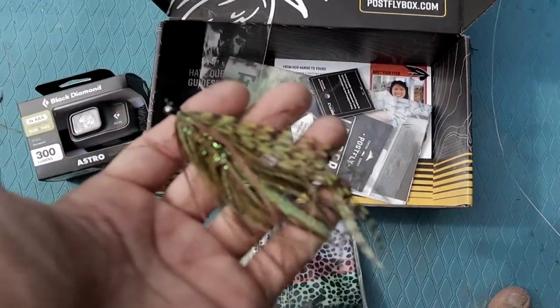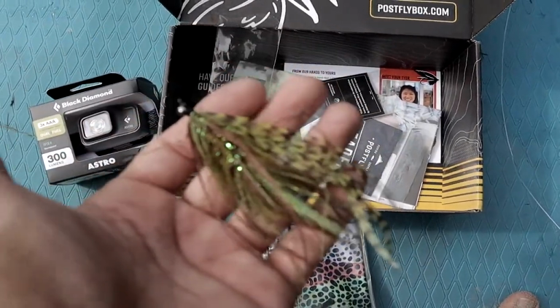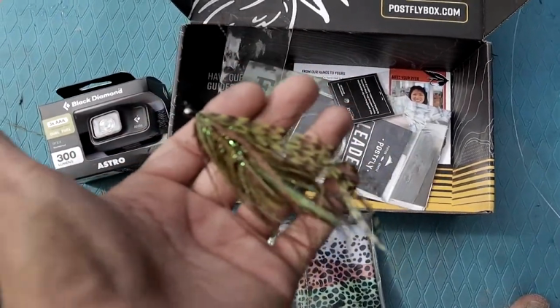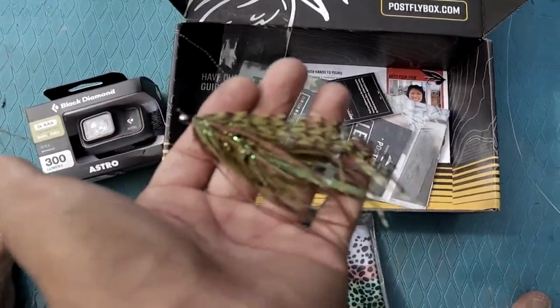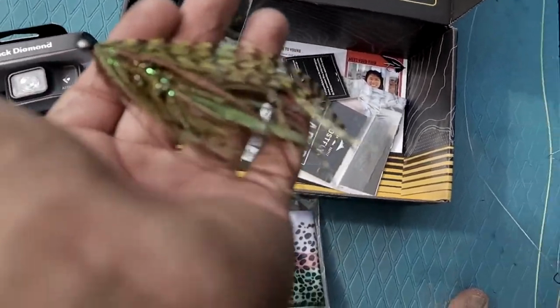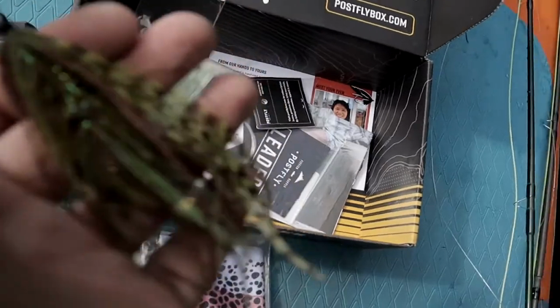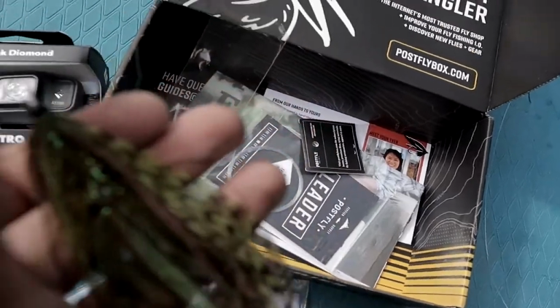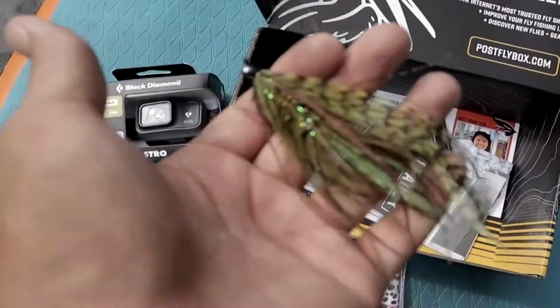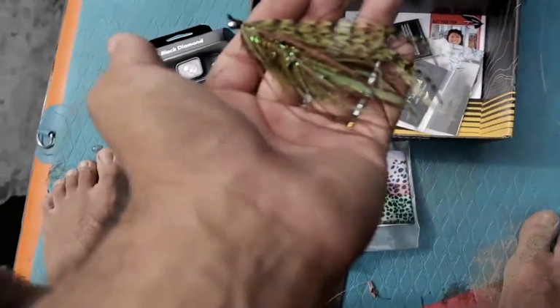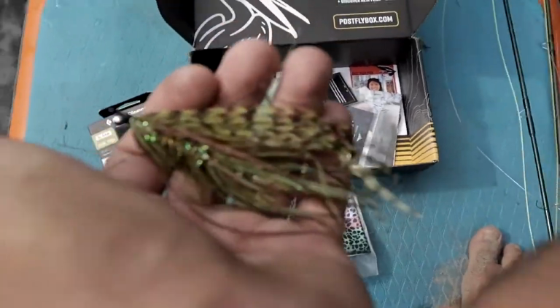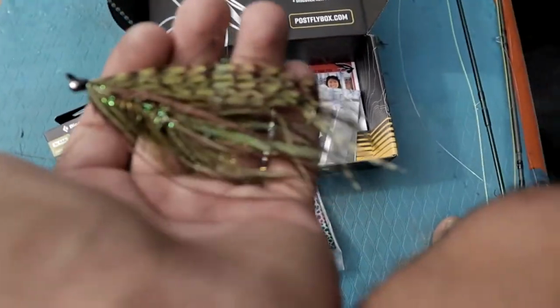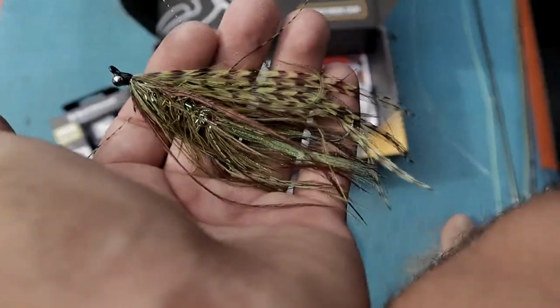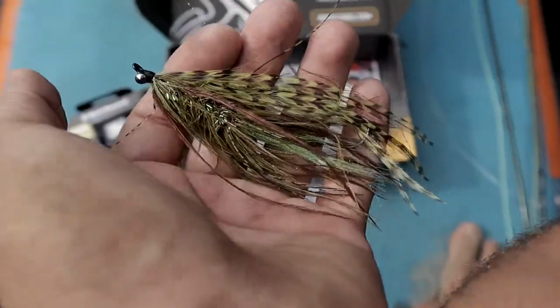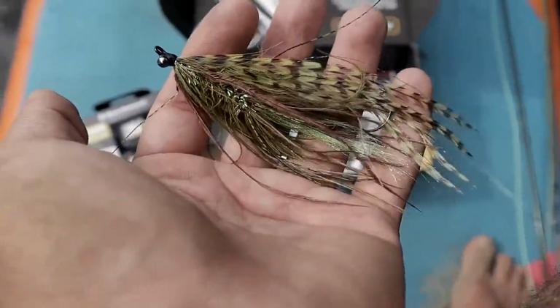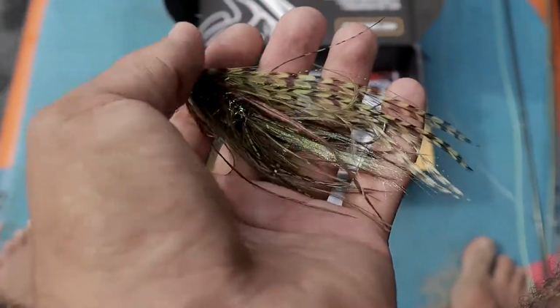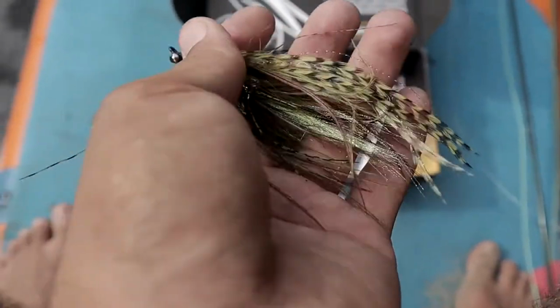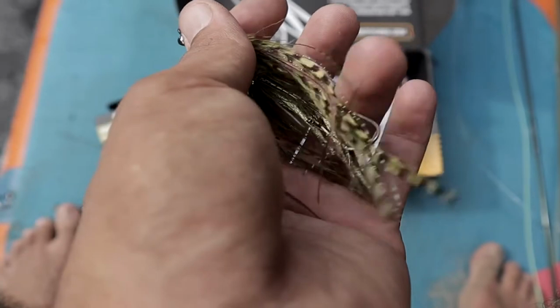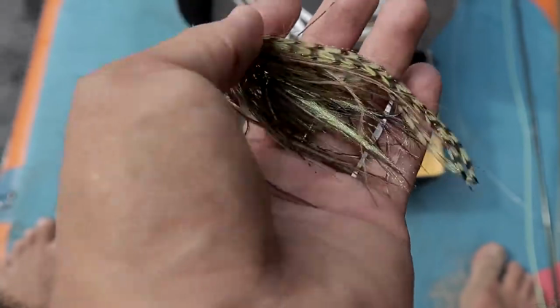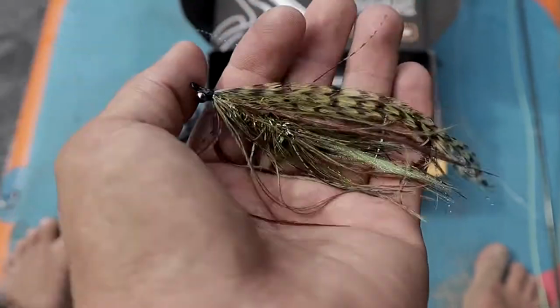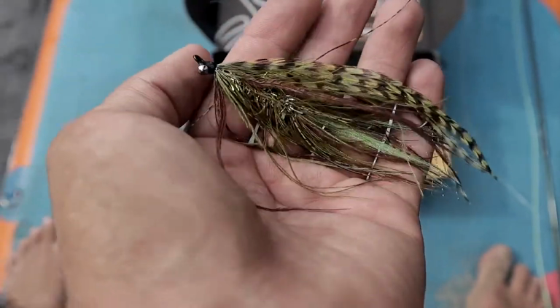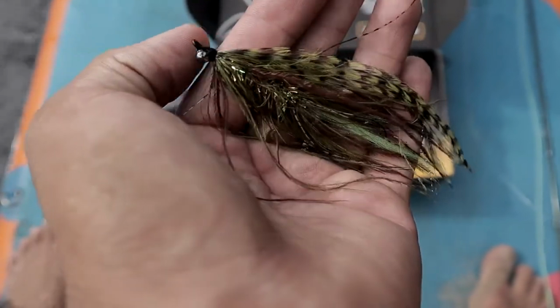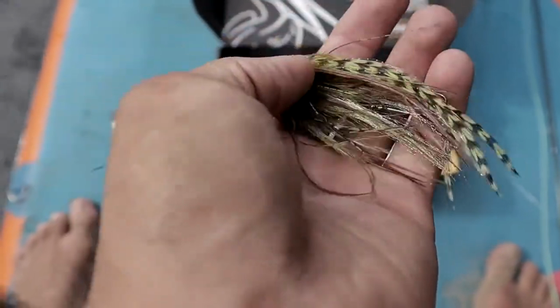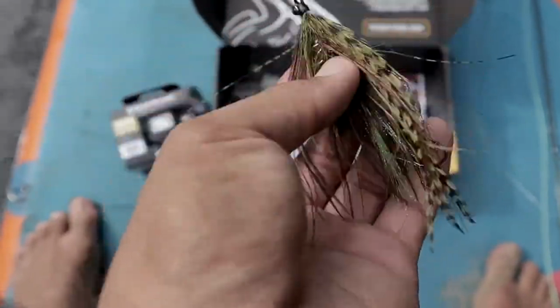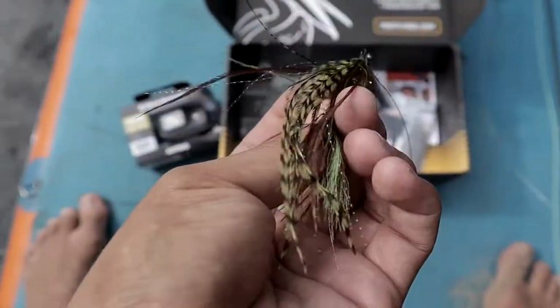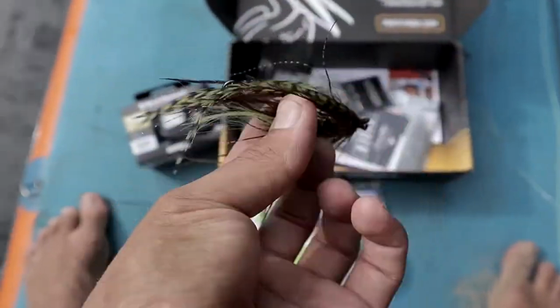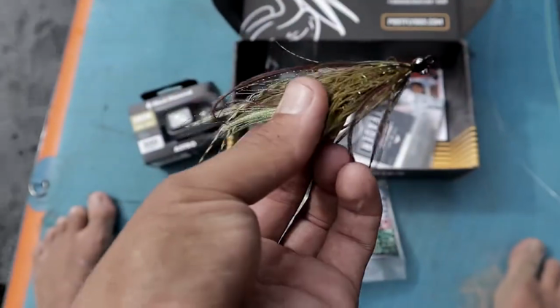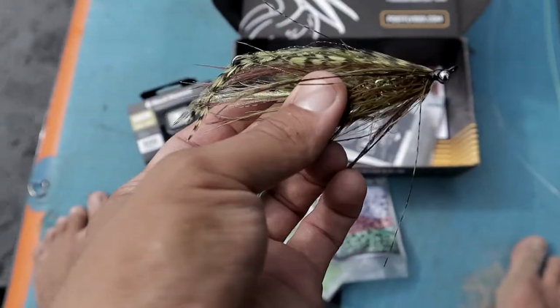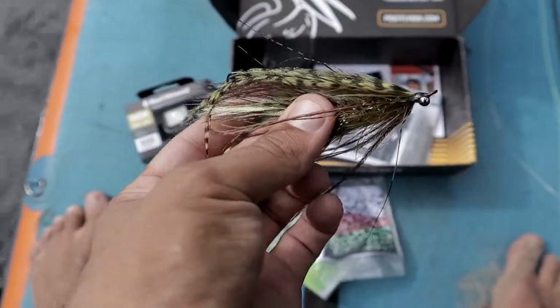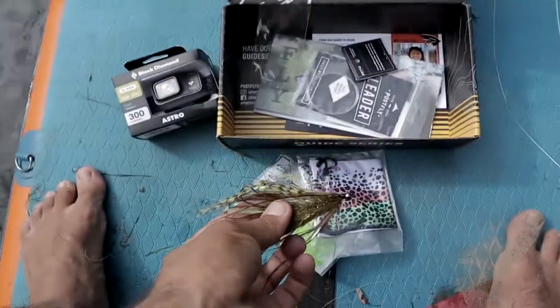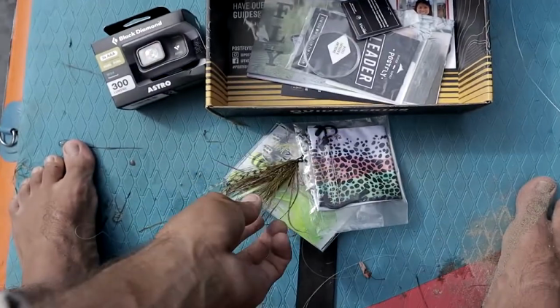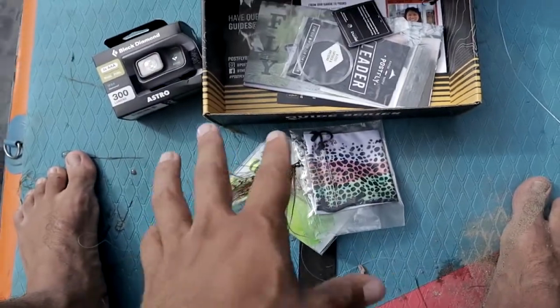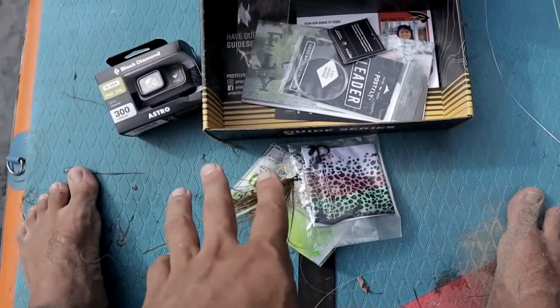This looks like the perfect fly to throw for maybe even a gar, just because it has such a long body and one individual hook on the back. That actually gives me some ideas. Nice little bonus fly — it doesn't come in the actual pack of flies, which is kind of cool.